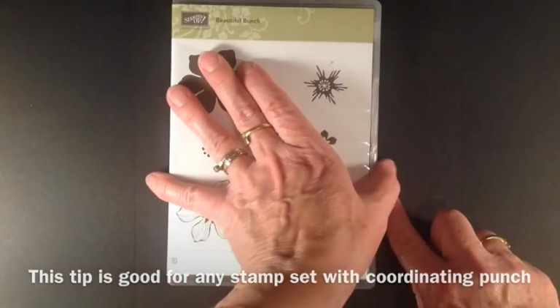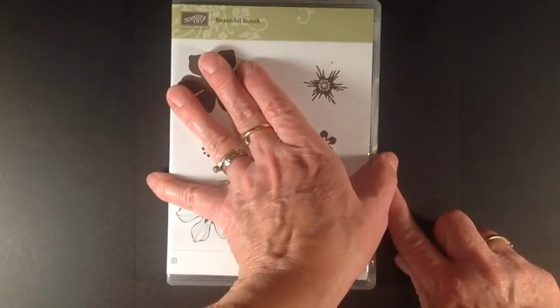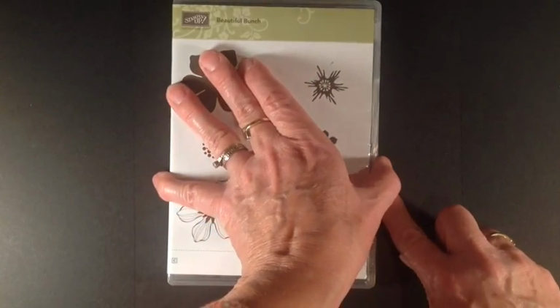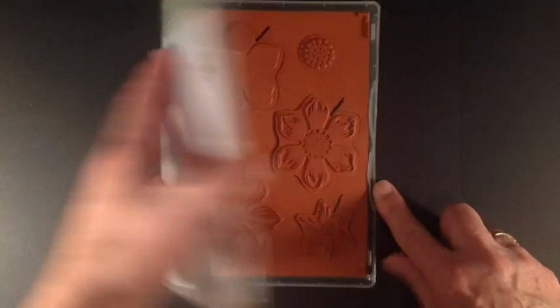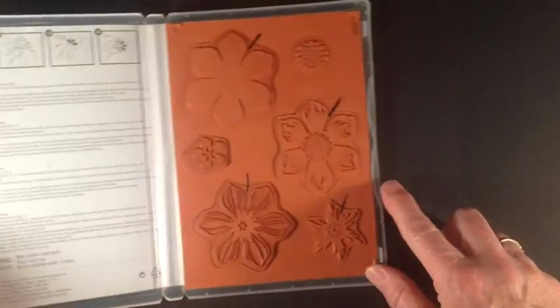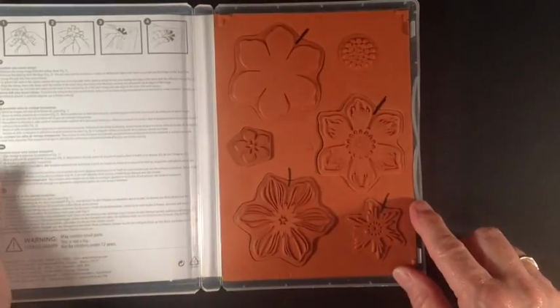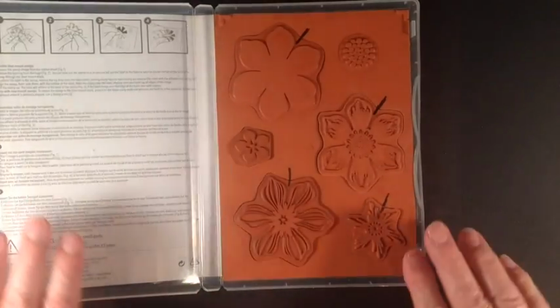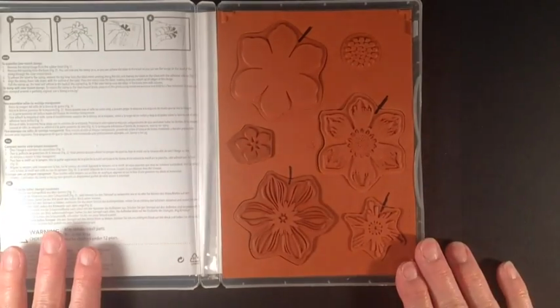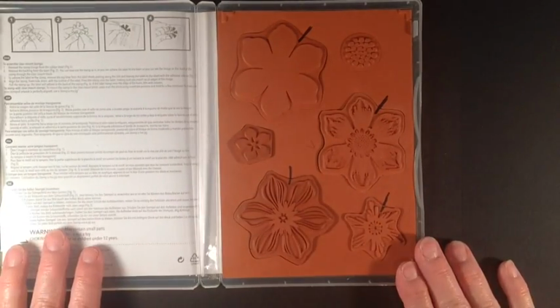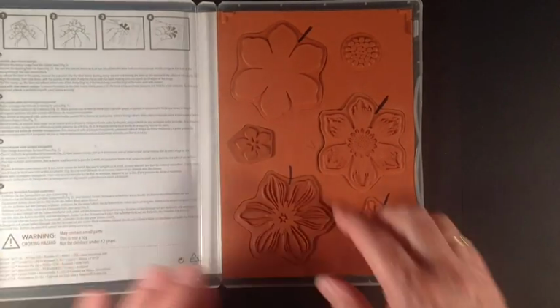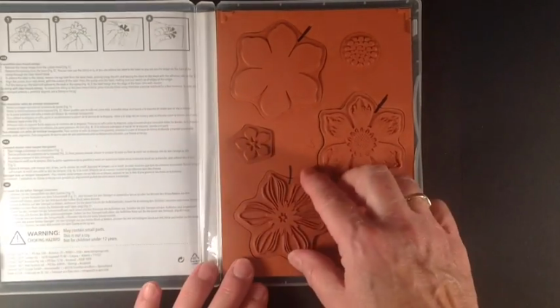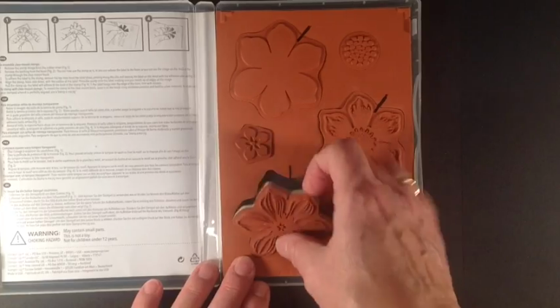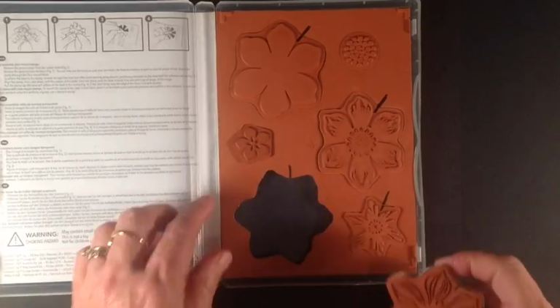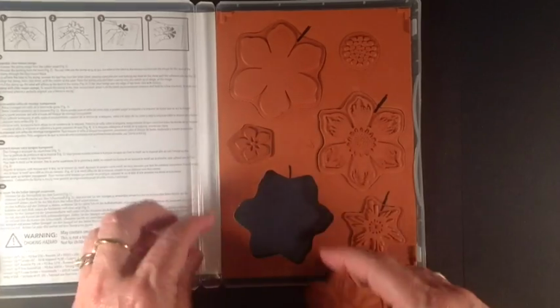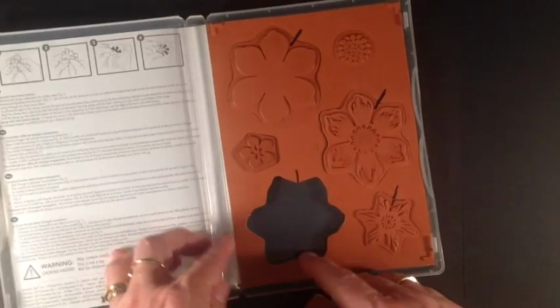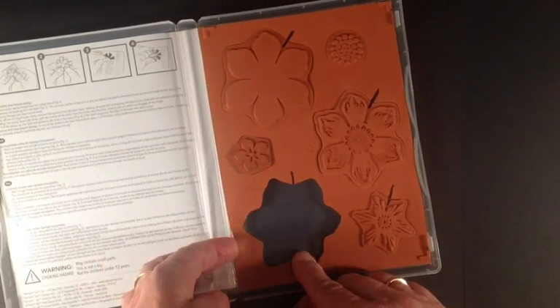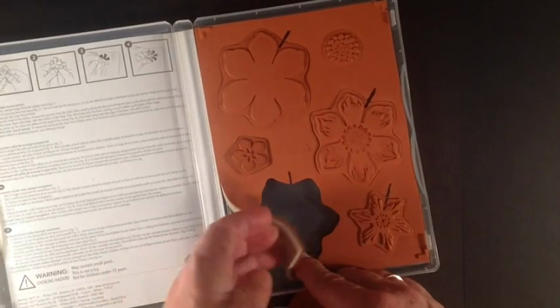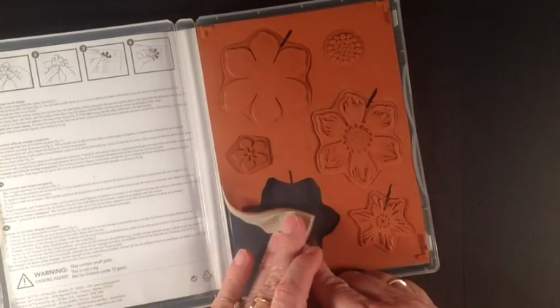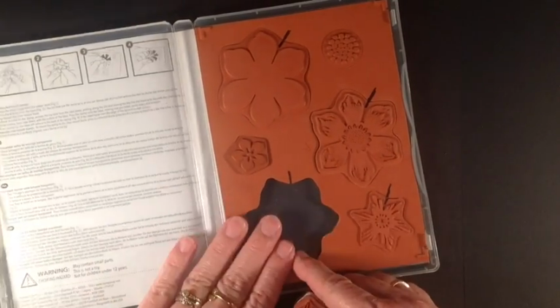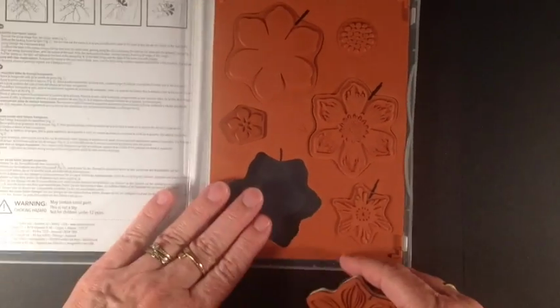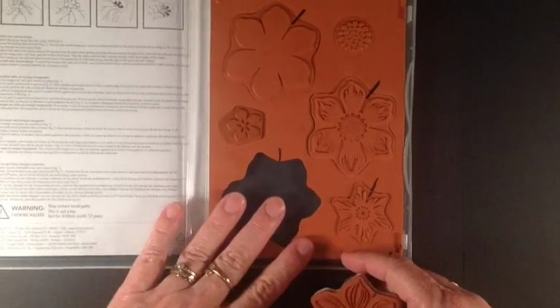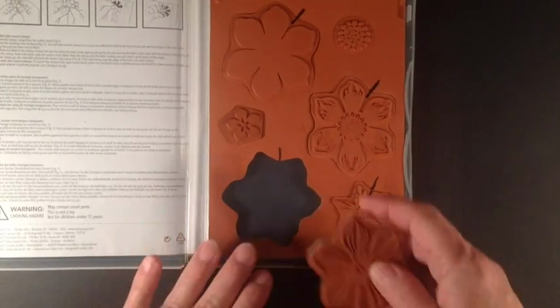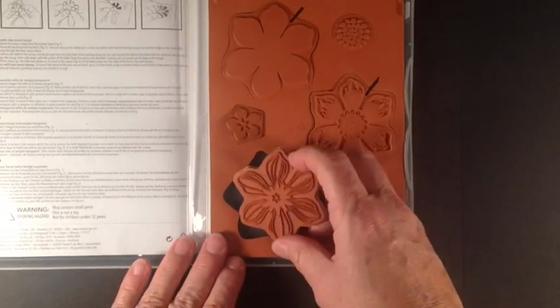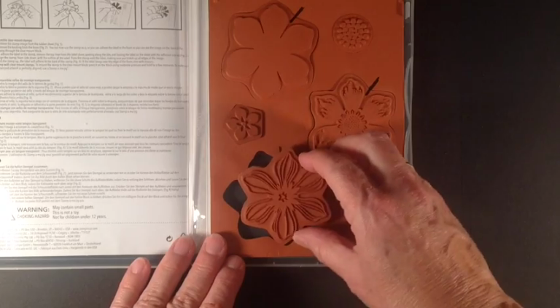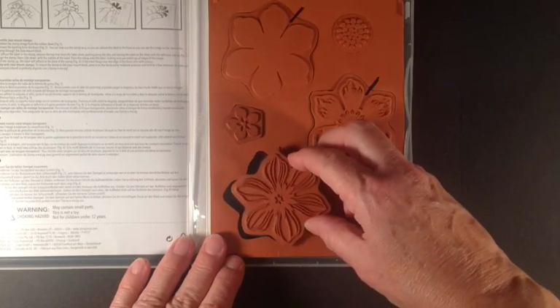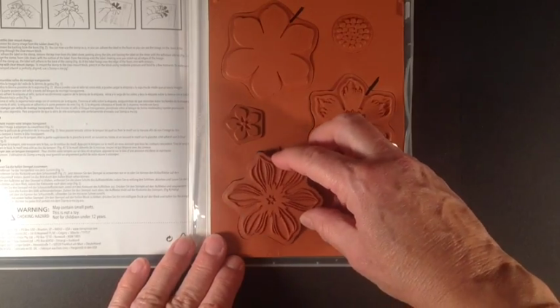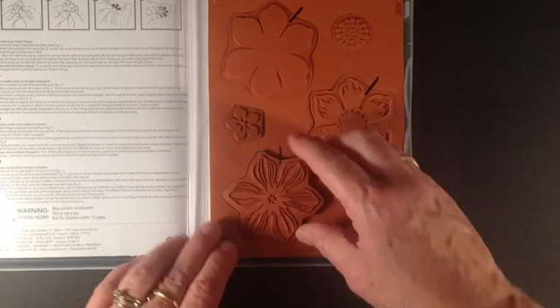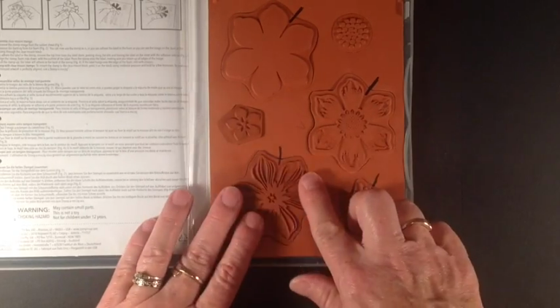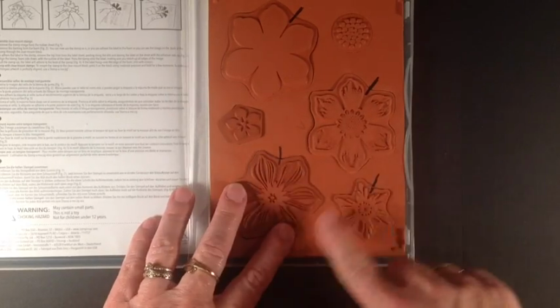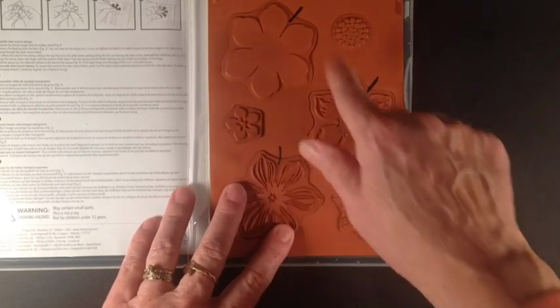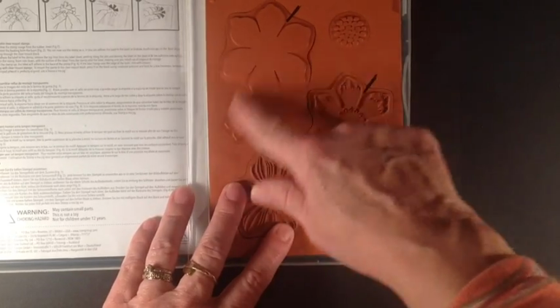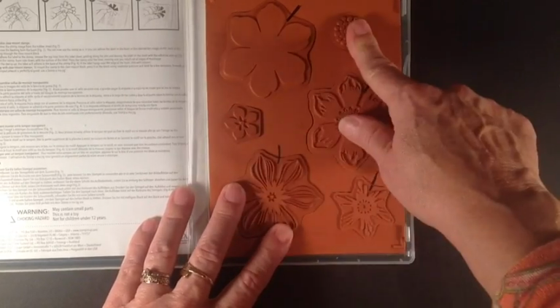A tip for when you're mounting this clear mount stamp set: I always peel off the backing and put it in my stamp case so that when I go to put my stamps back I know if any of them are missing.